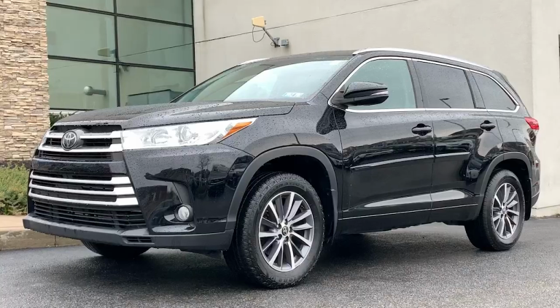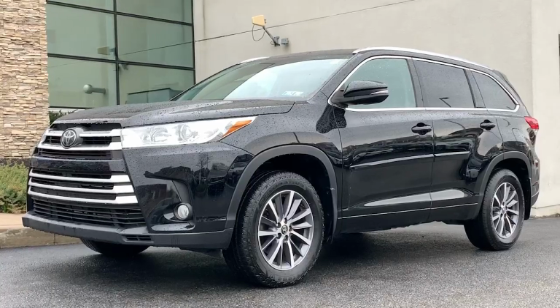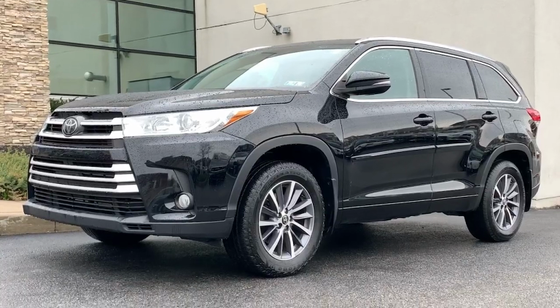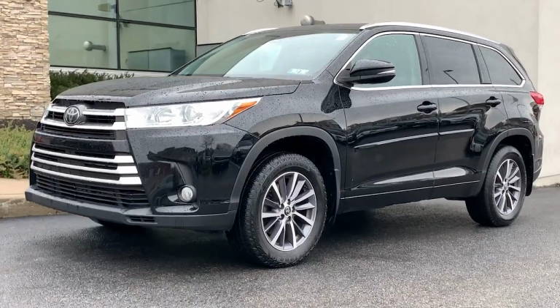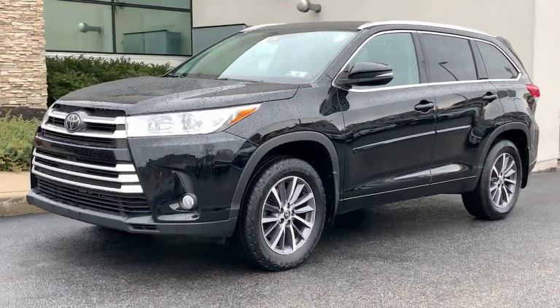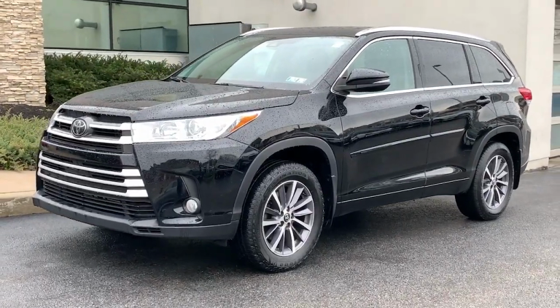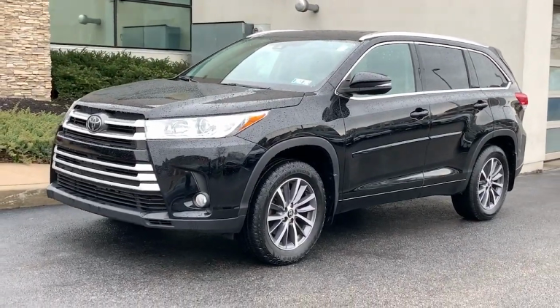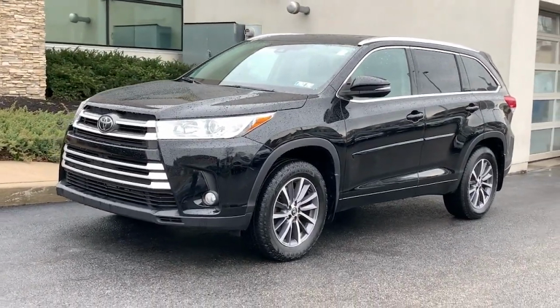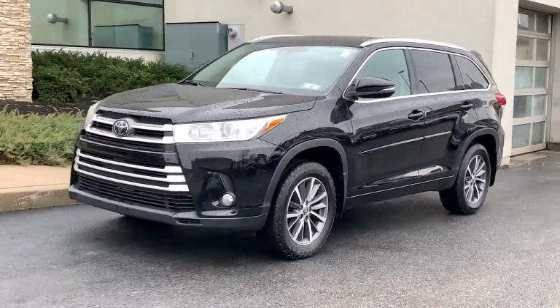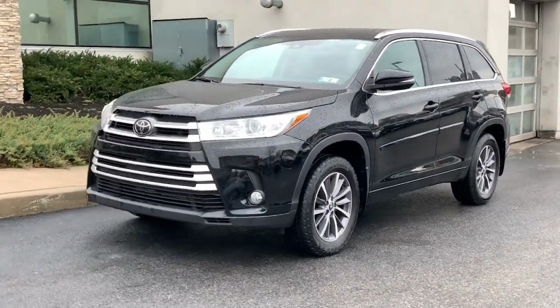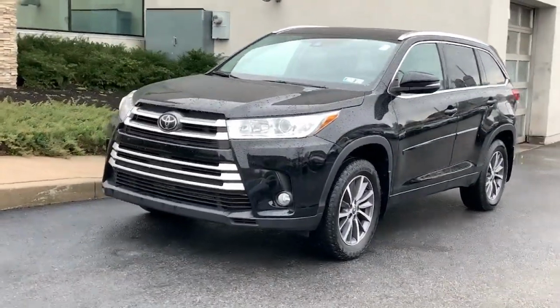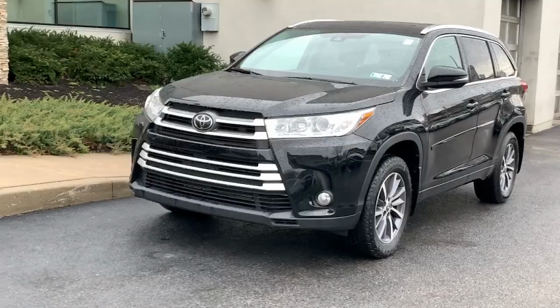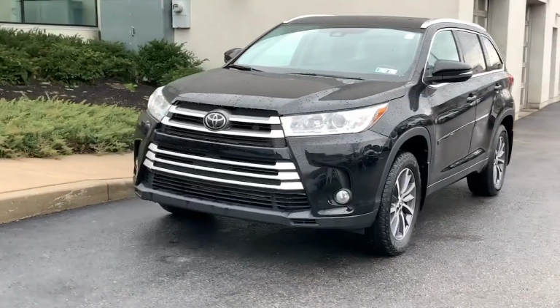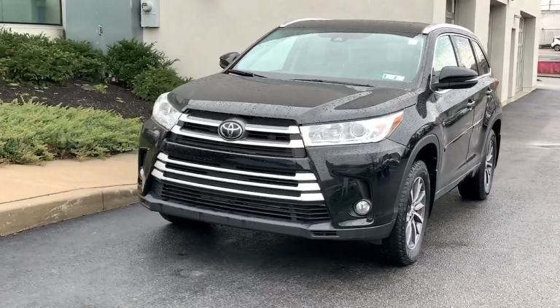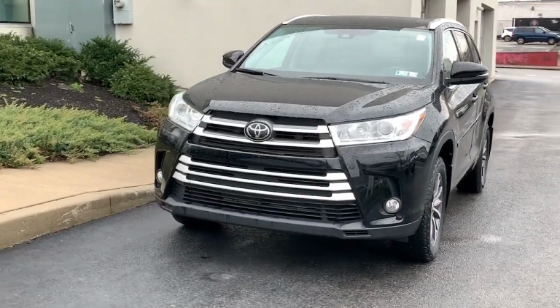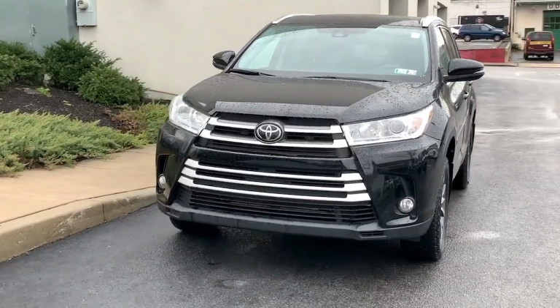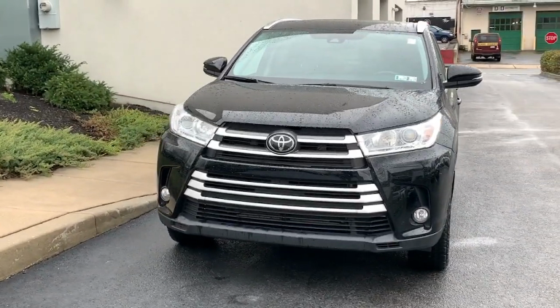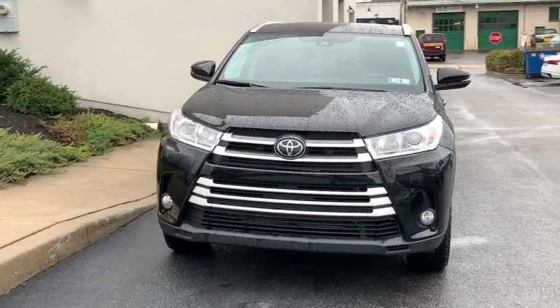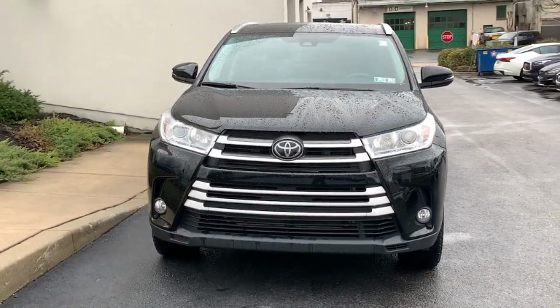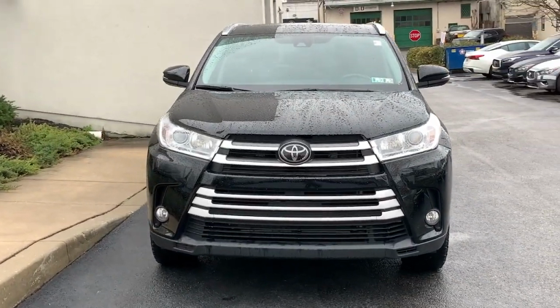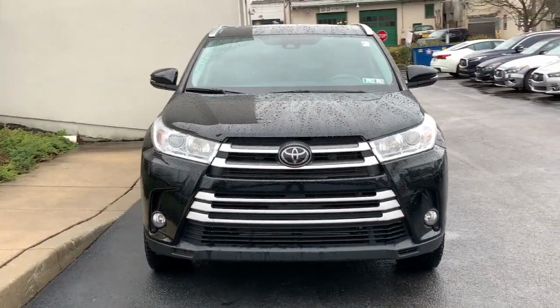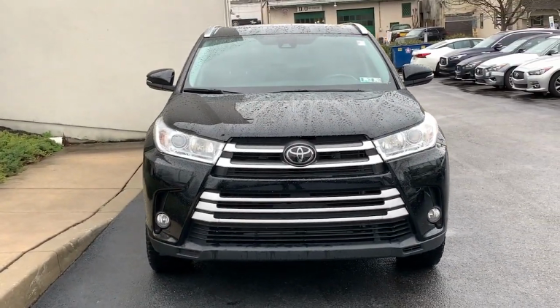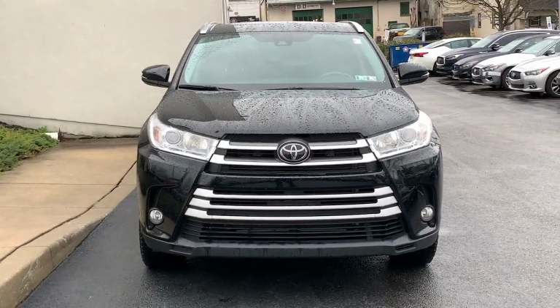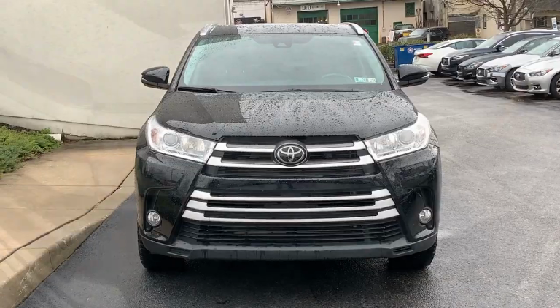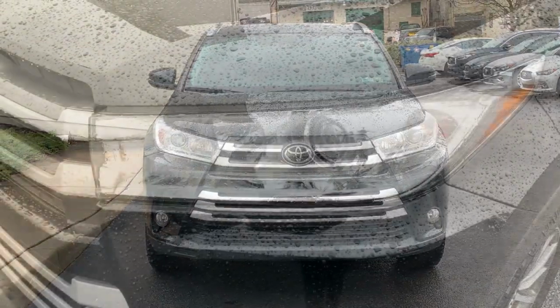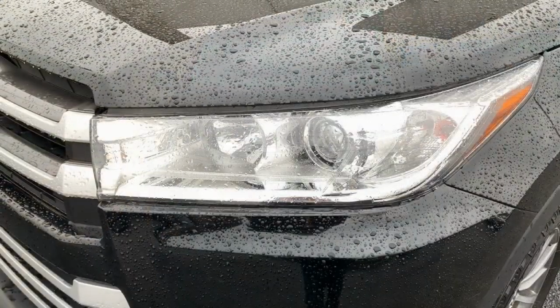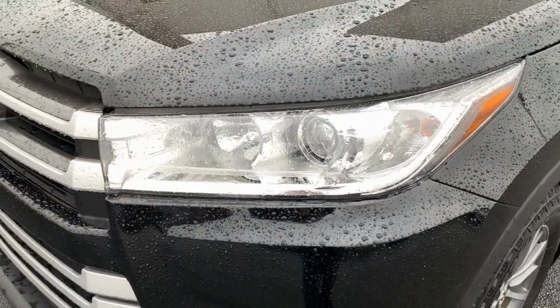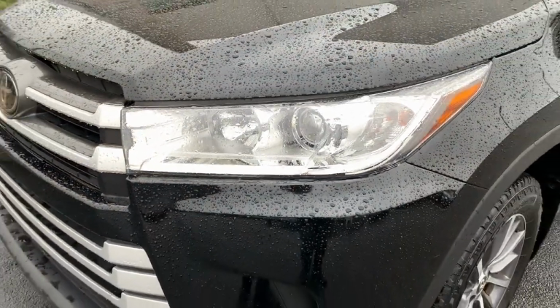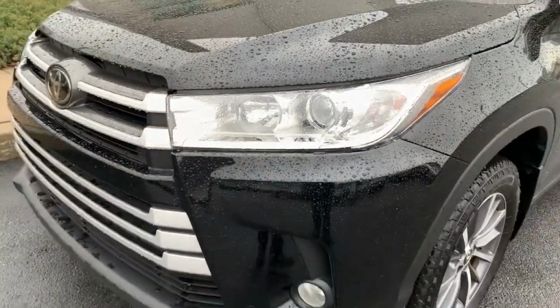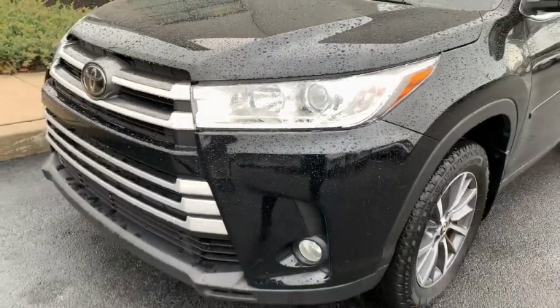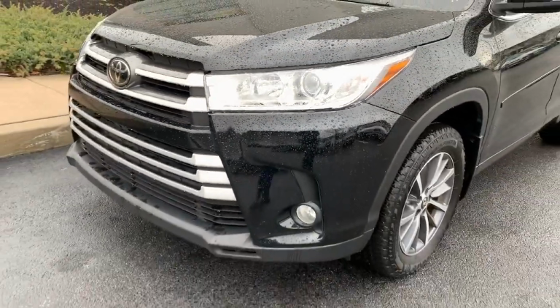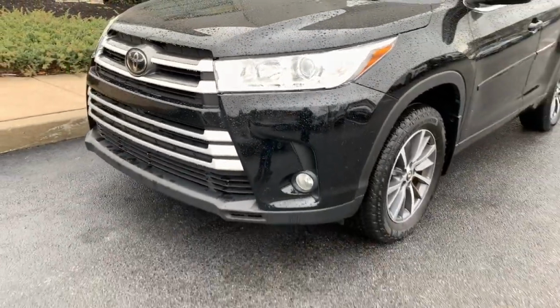Go home happy with the 2018 Toyota Highlander. With less than 60,000 miles on the odometer, this vehicle stands out from the rest. Here's a sleek and sporty Toyota Highlander your family will love.